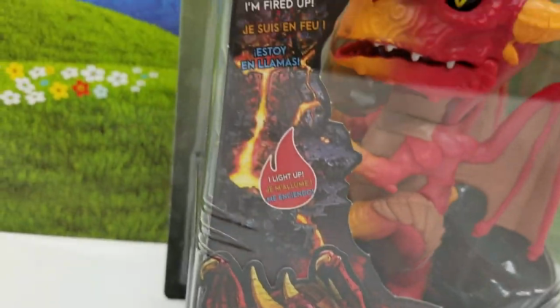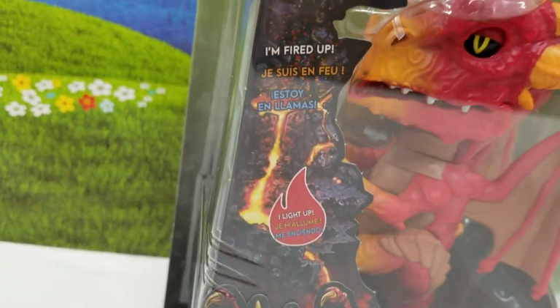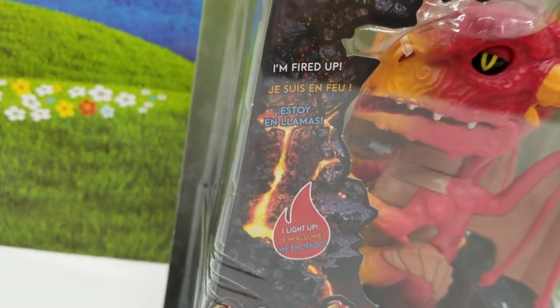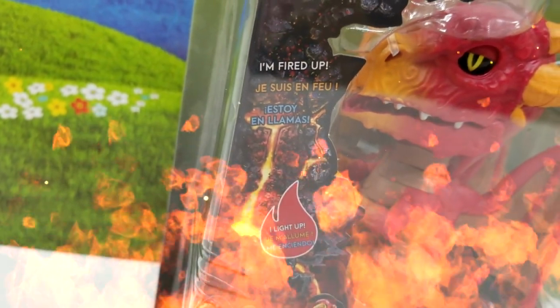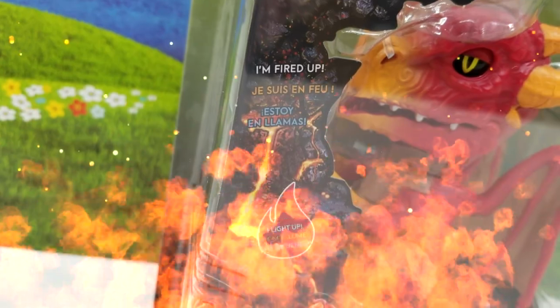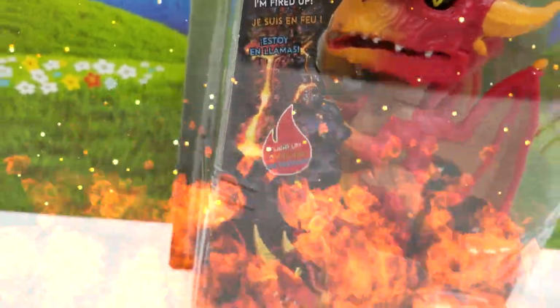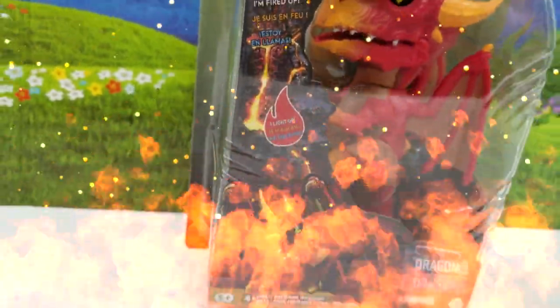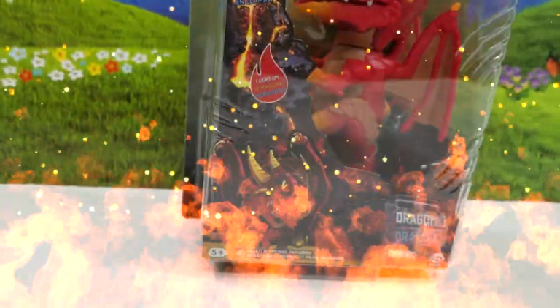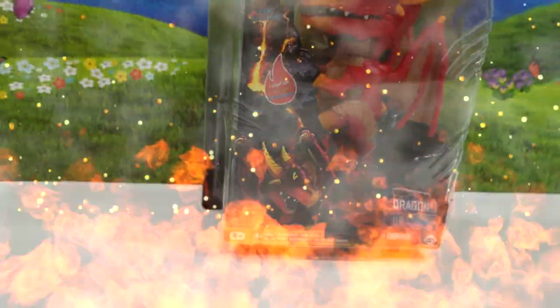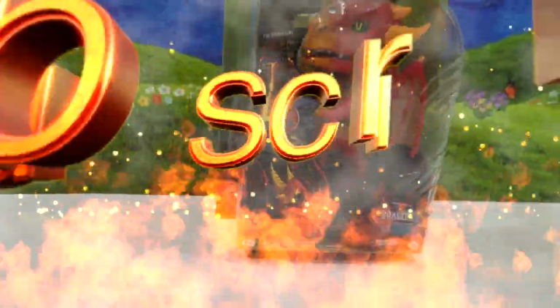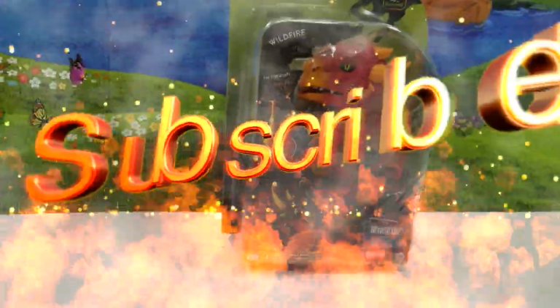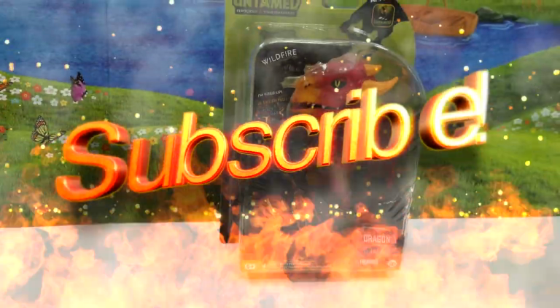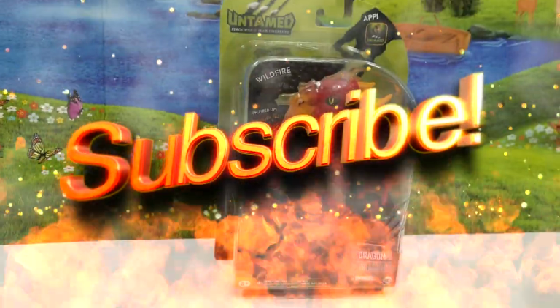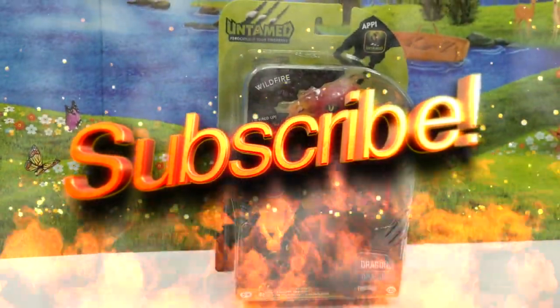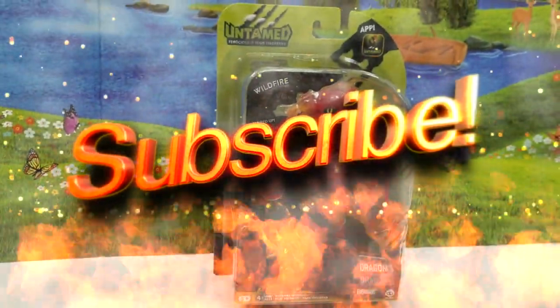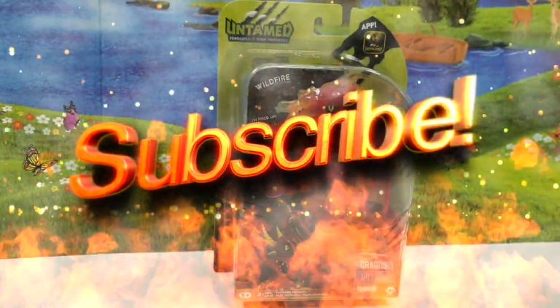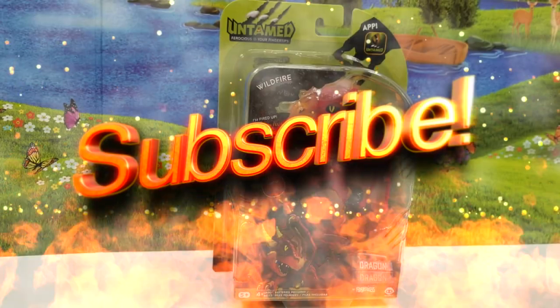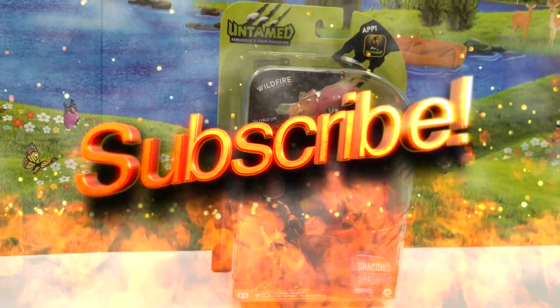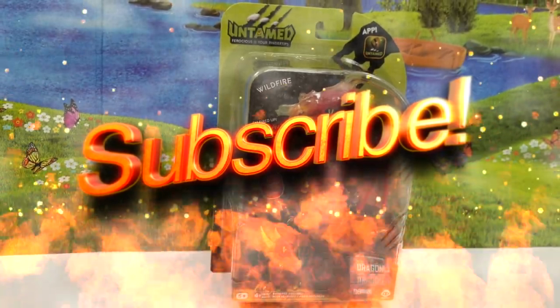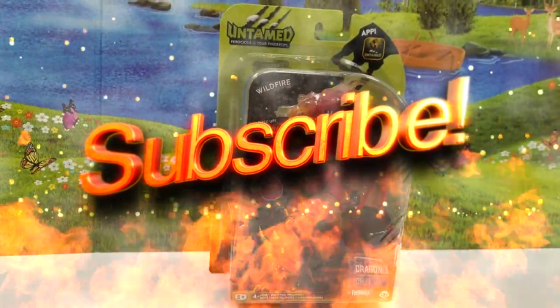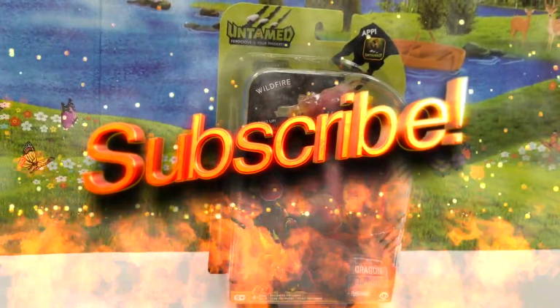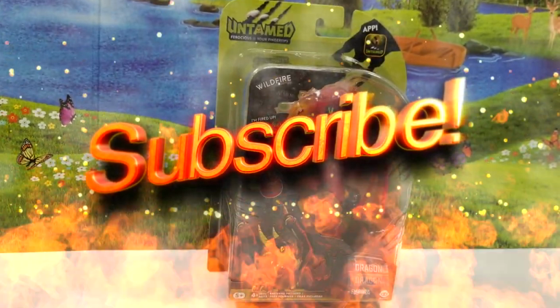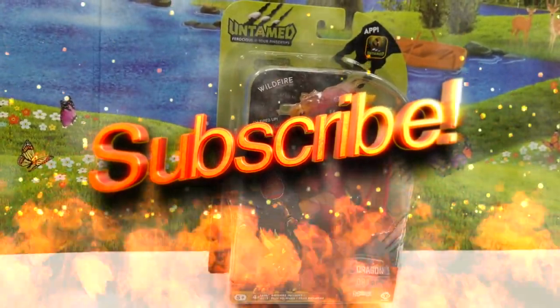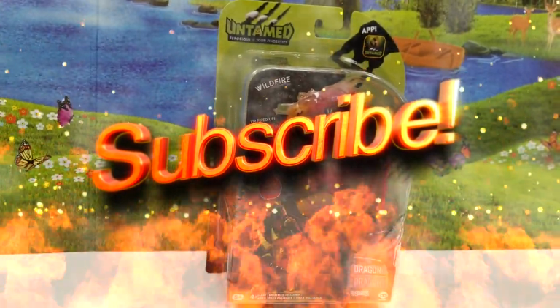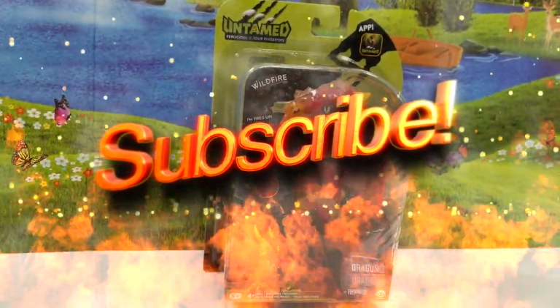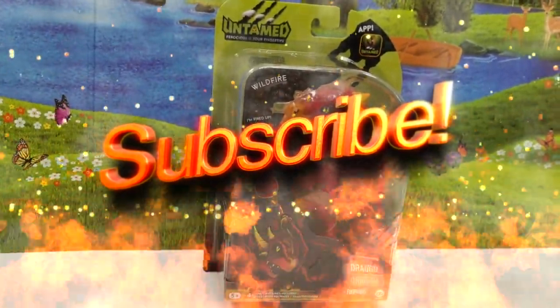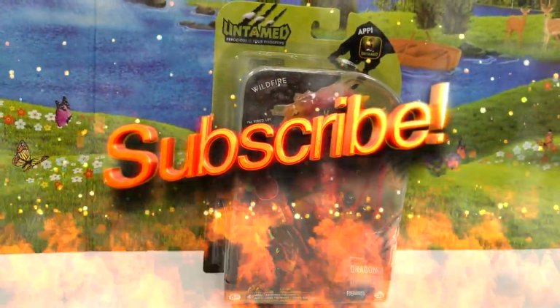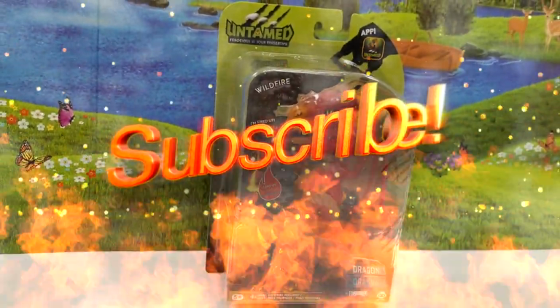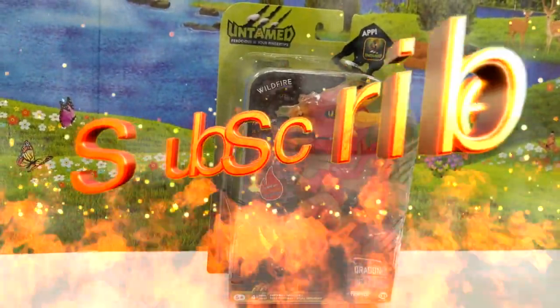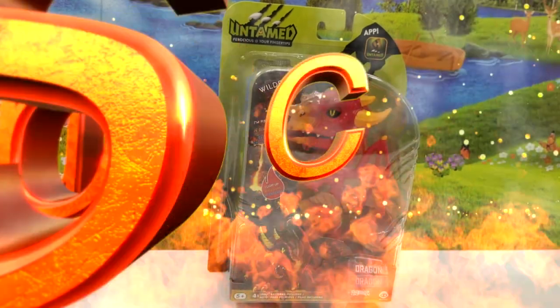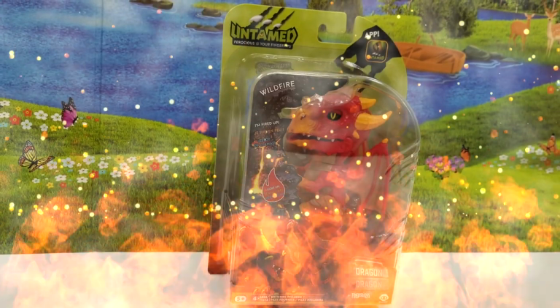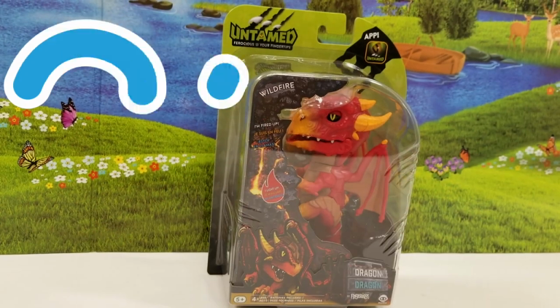Are you fired up, Mom? I'm fired up! Before we start showing you too much of the package, make sure you guys hit that subscribe button down below and smash that thumbs up button, and comment down below how many Fingerlings do you have?